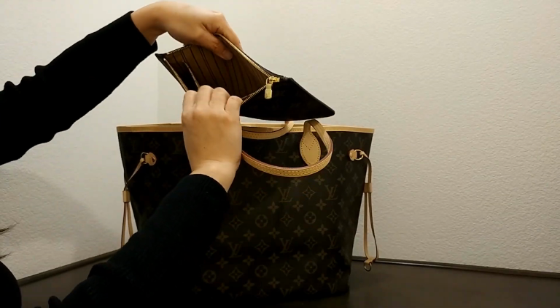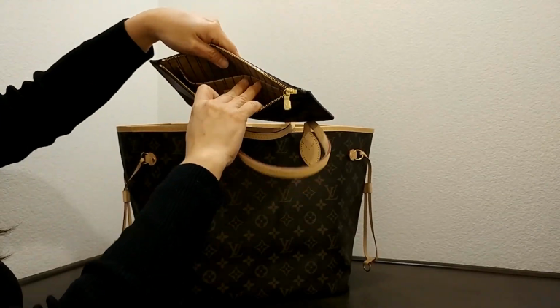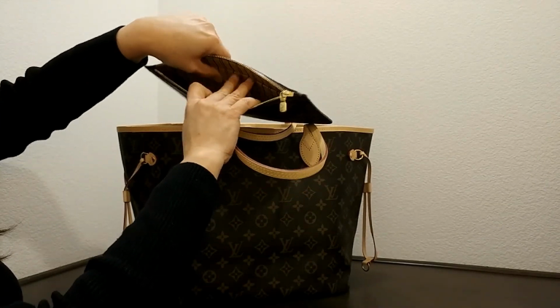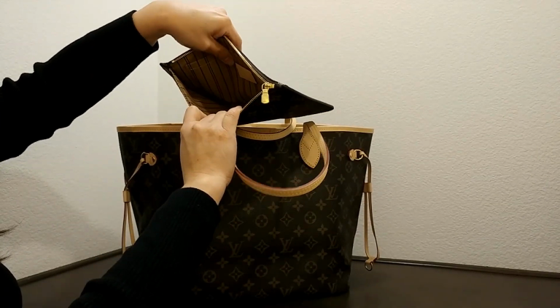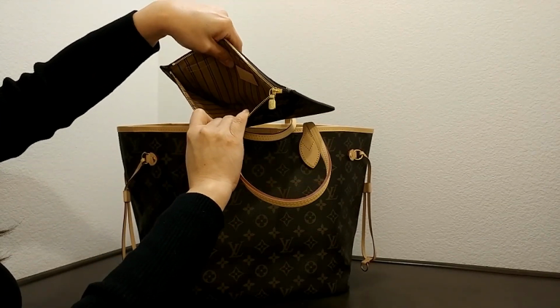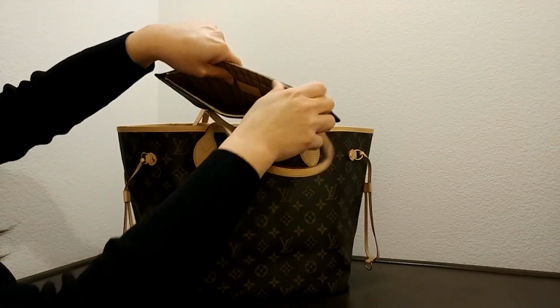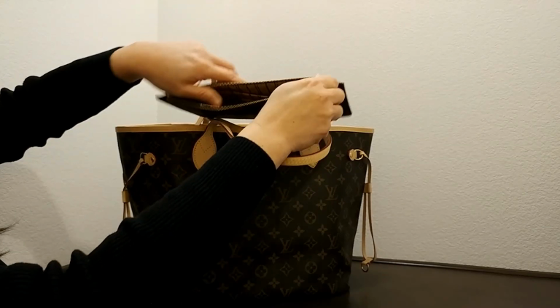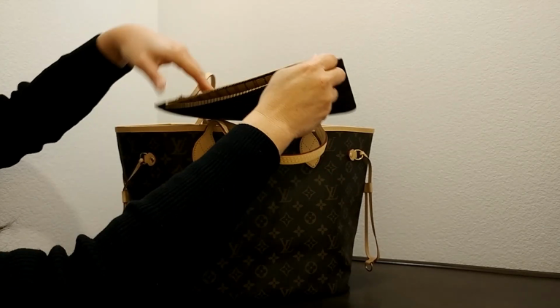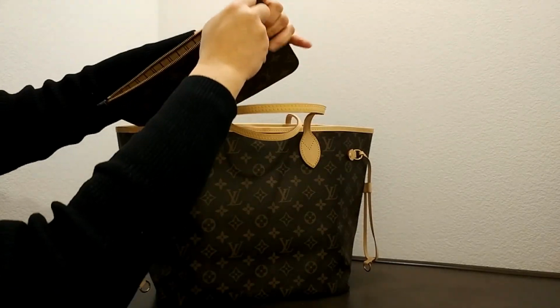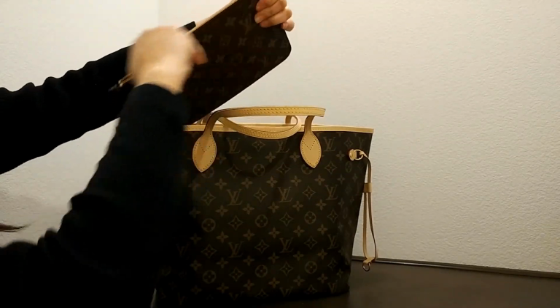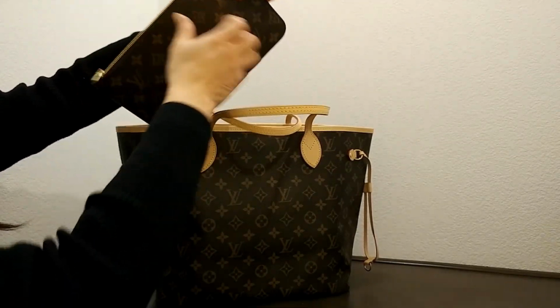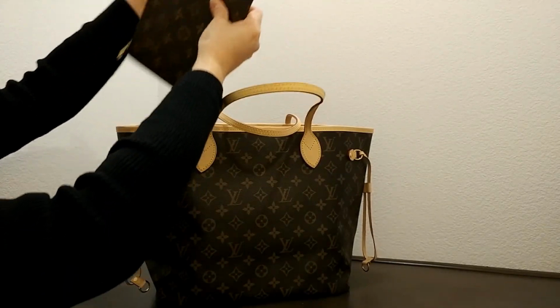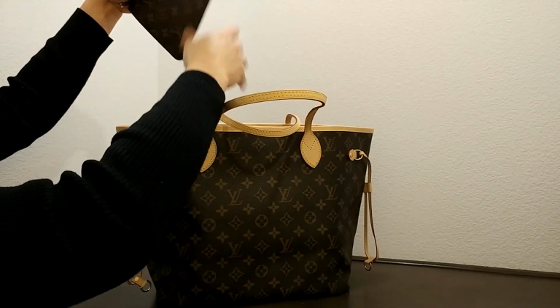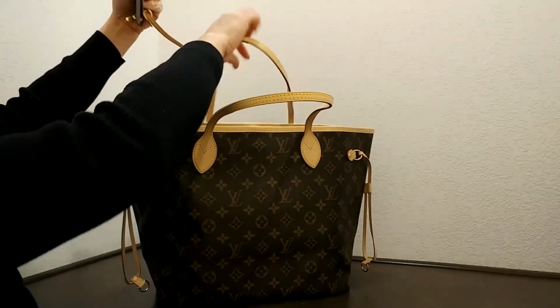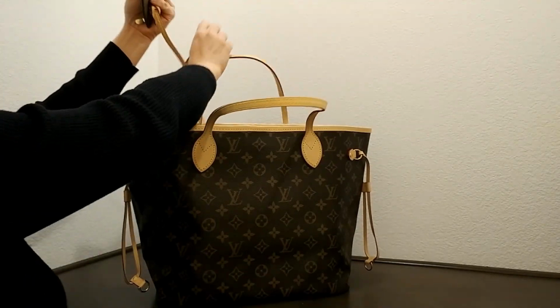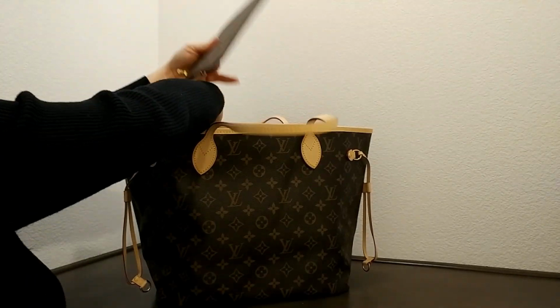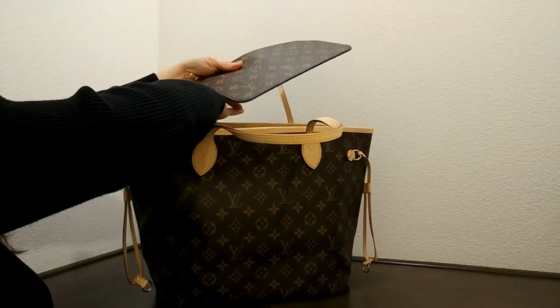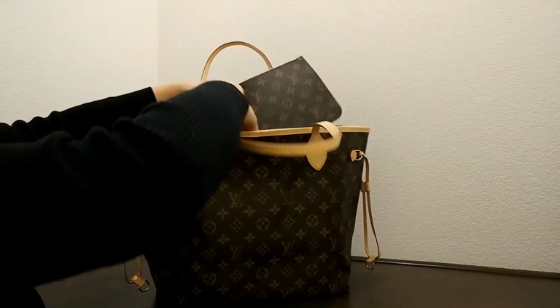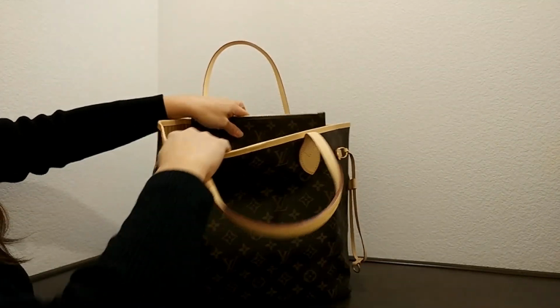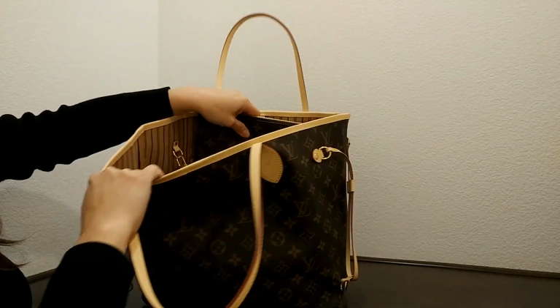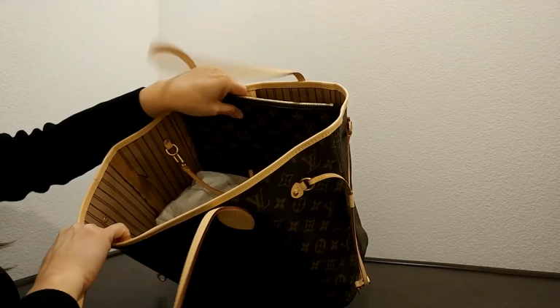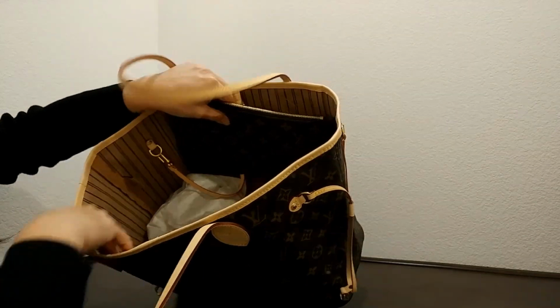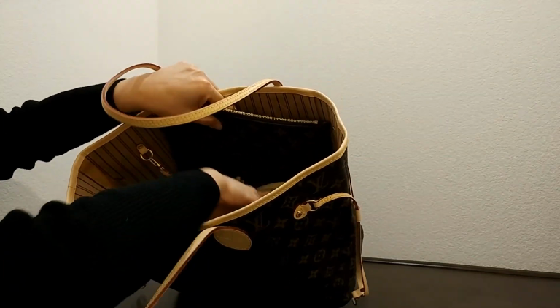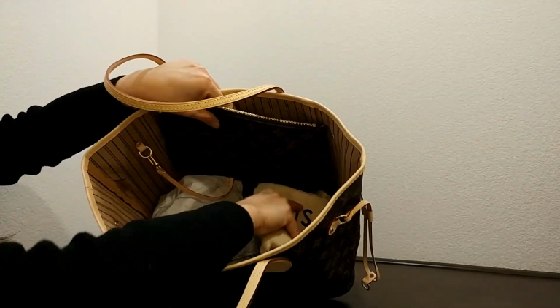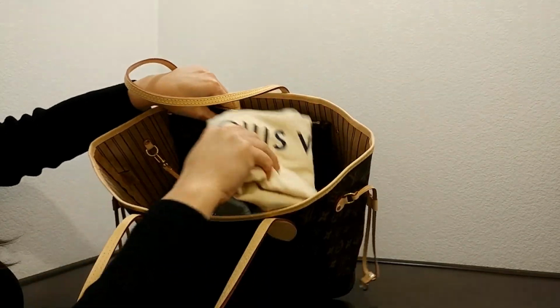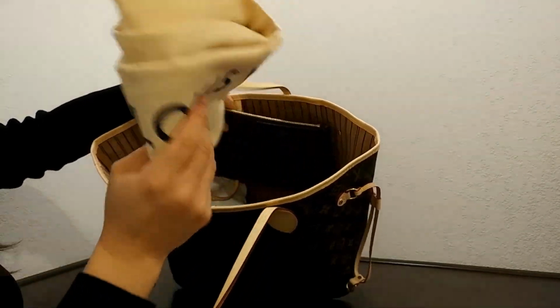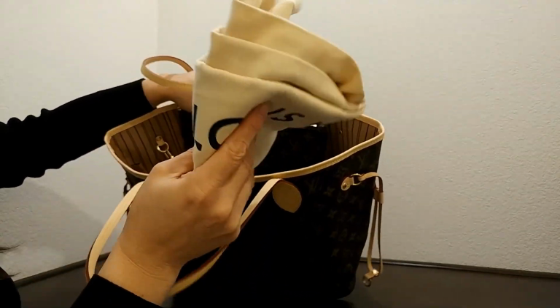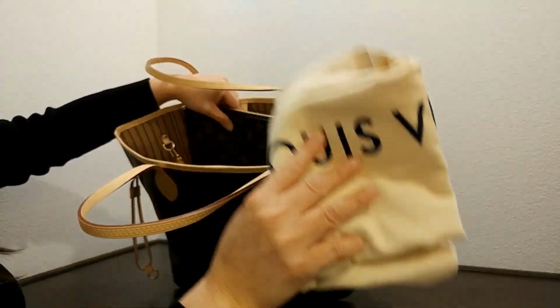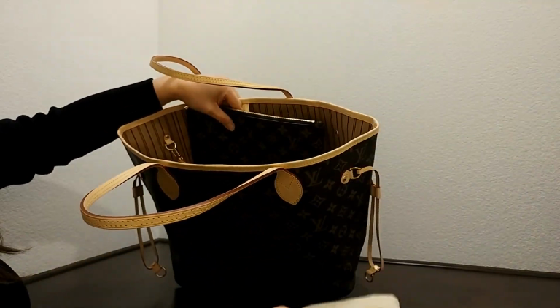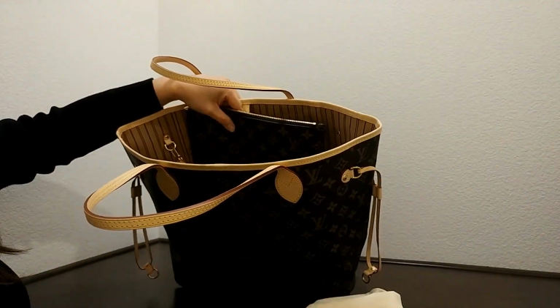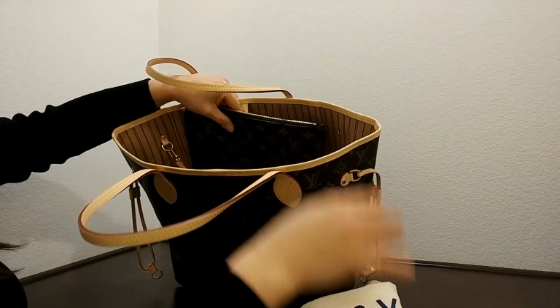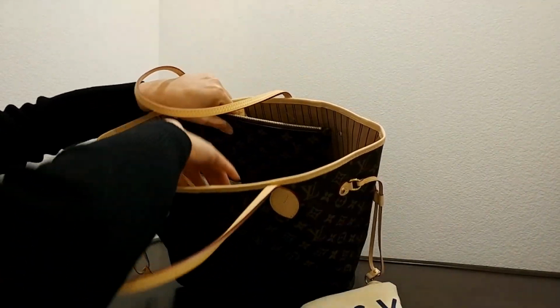It has one slip pocket on the inside. And with every LV bag, it does come with a dust bag.